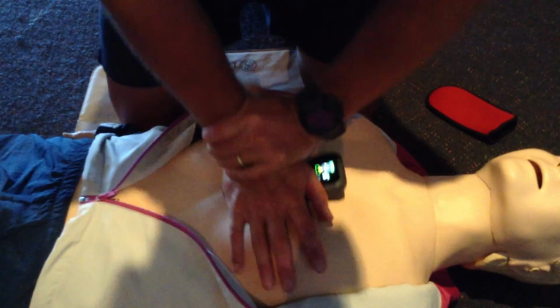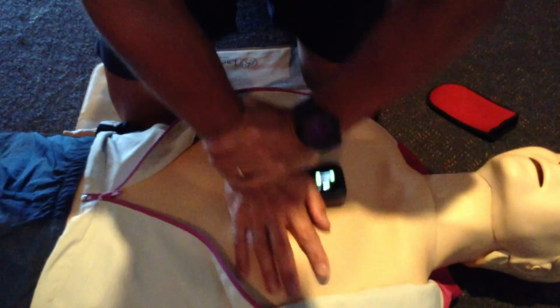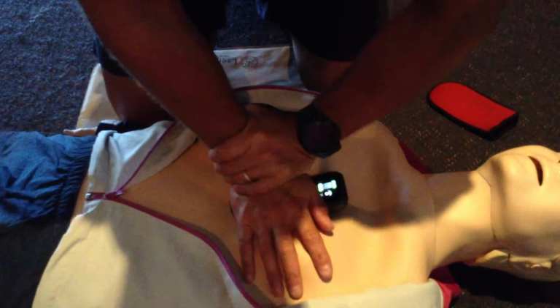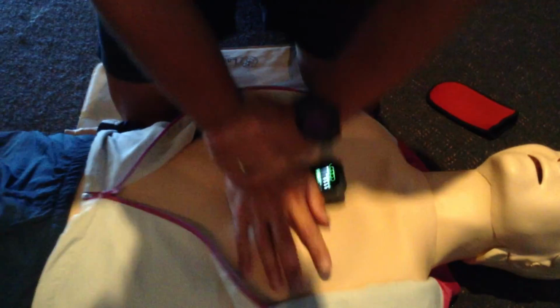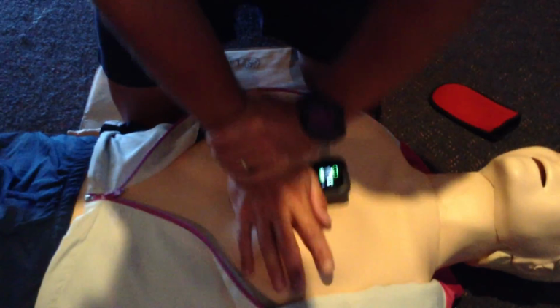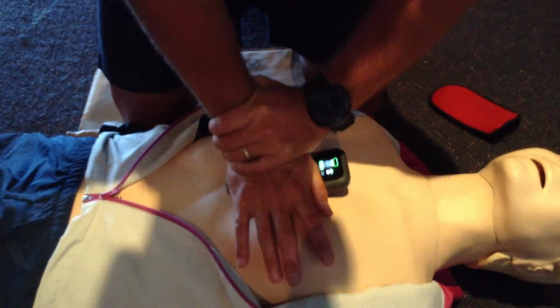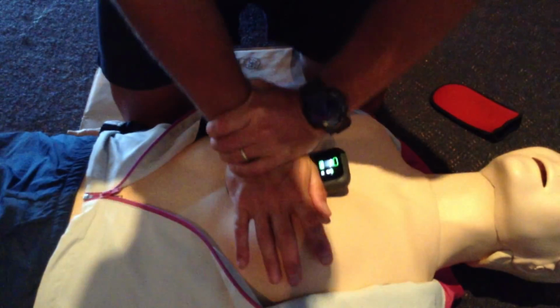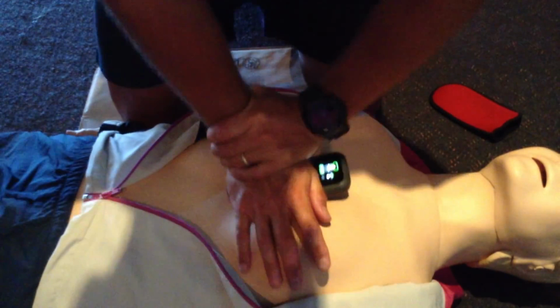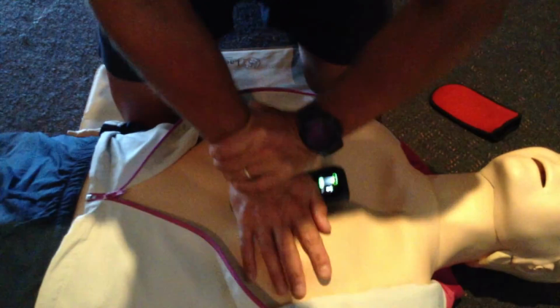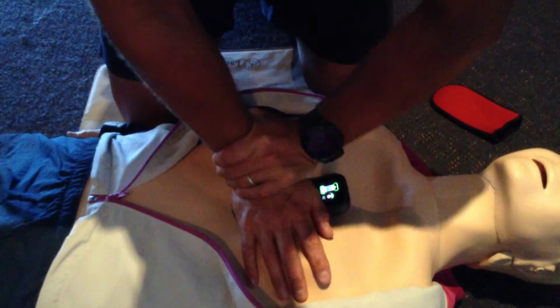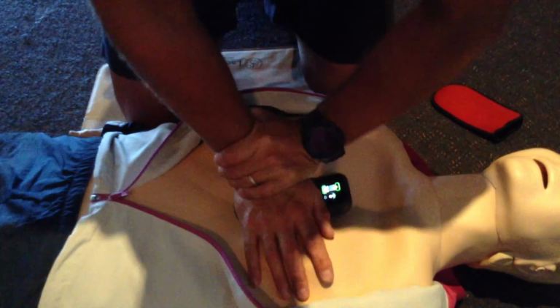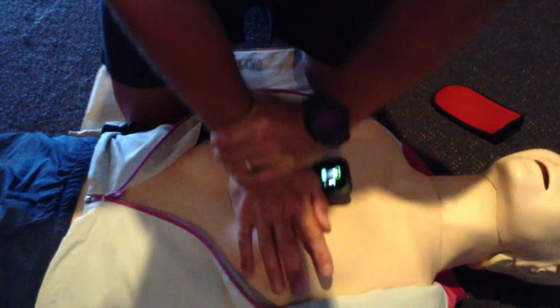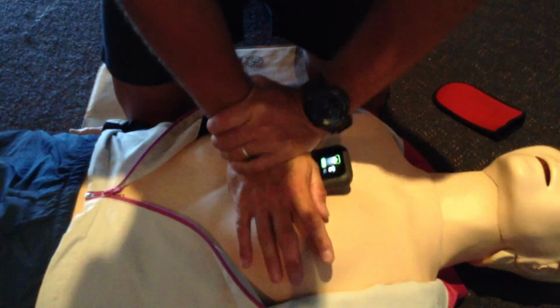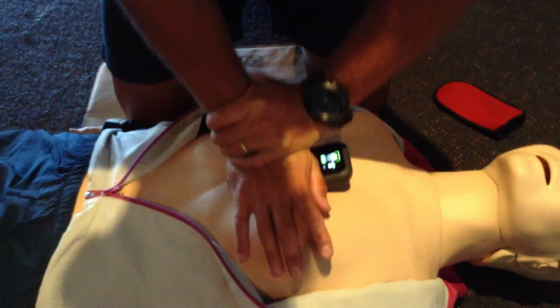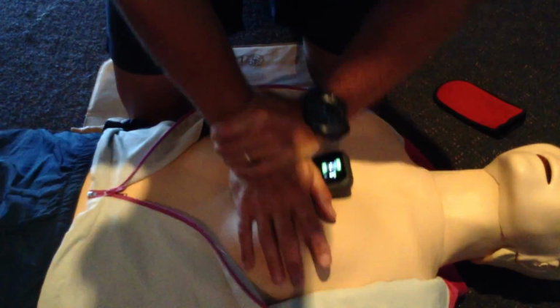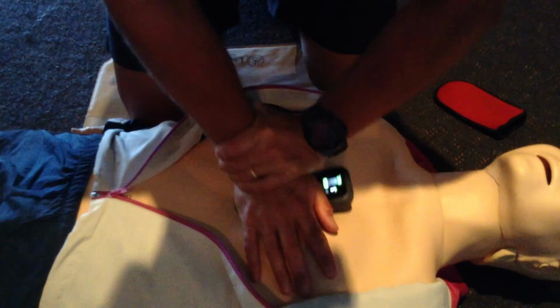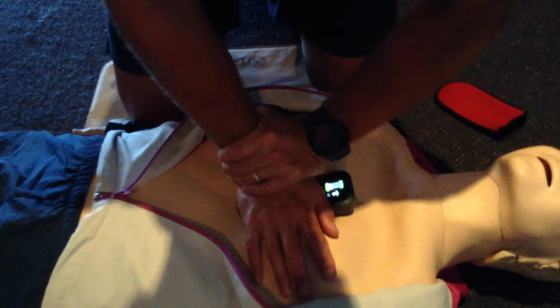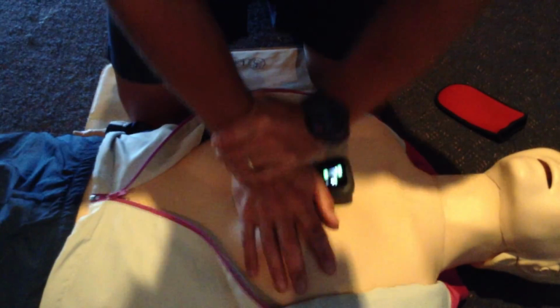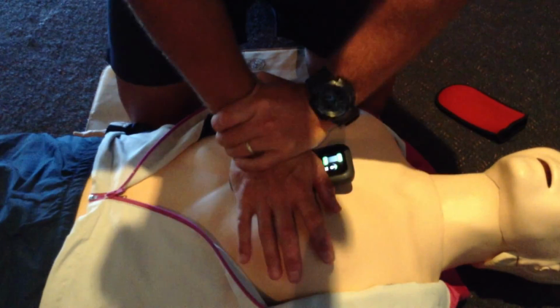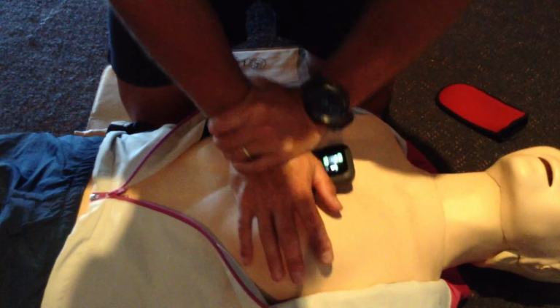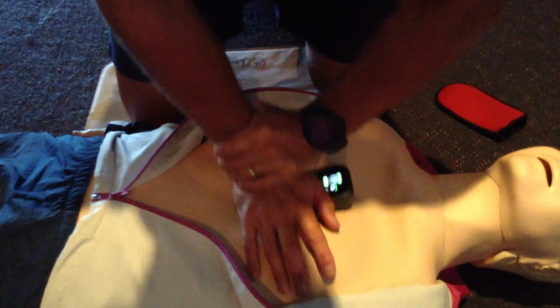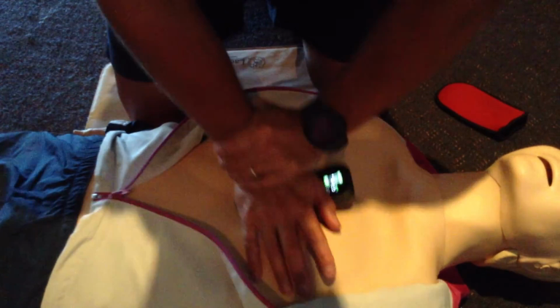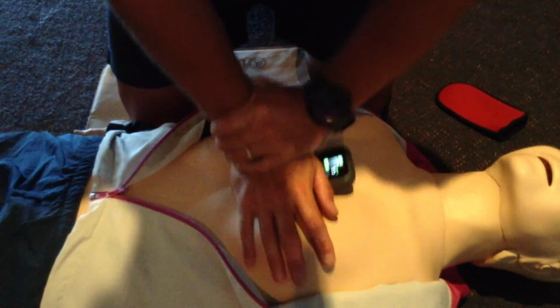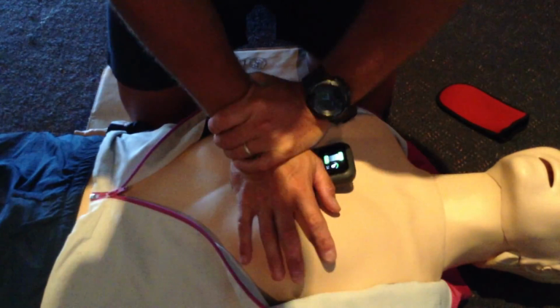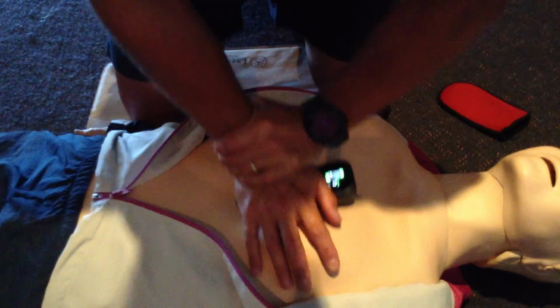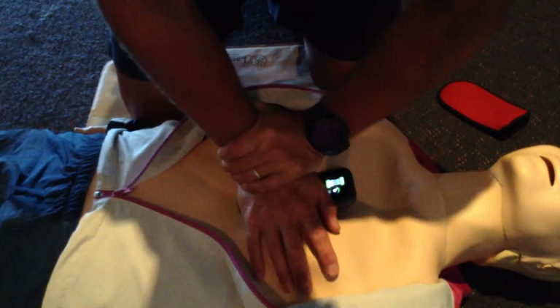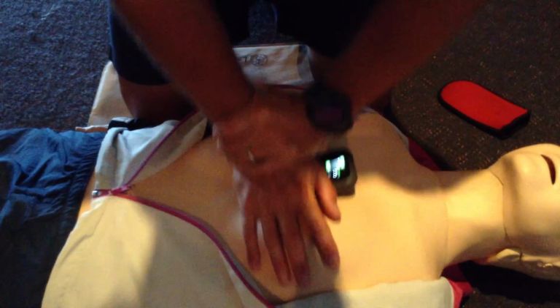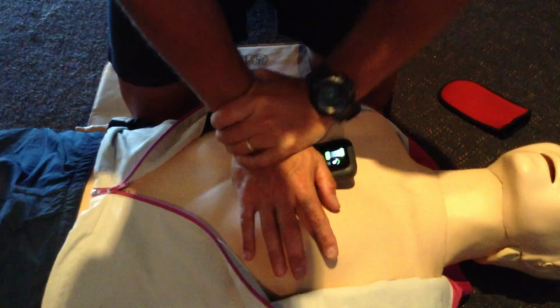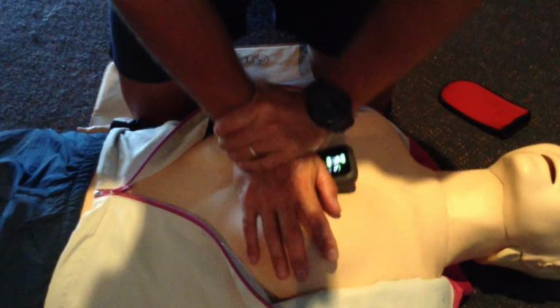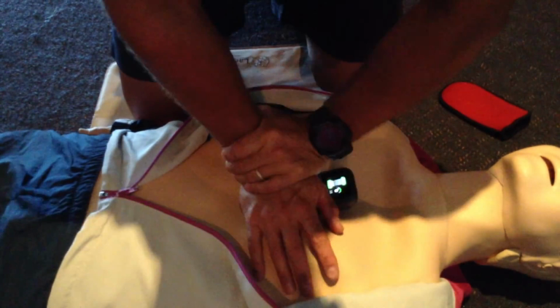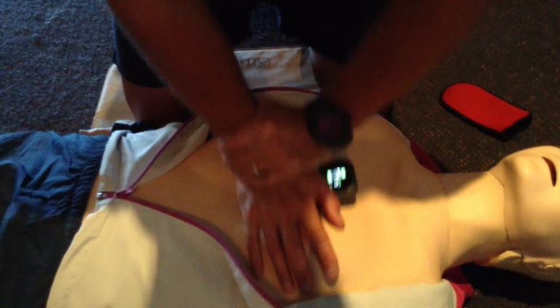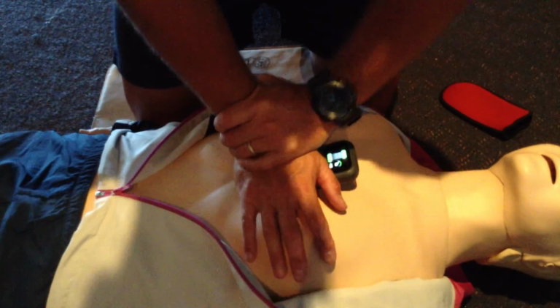If I now achieve an adequate depth but don't release effectively, we'll see the reverse happen, and I can correct that quite quickly. If I achieve adequate depth and release but go too slowly, you'll see that the little rate counter is dropping way off.